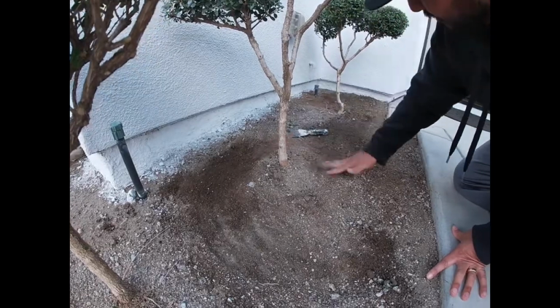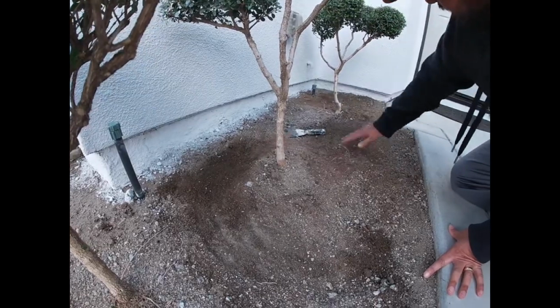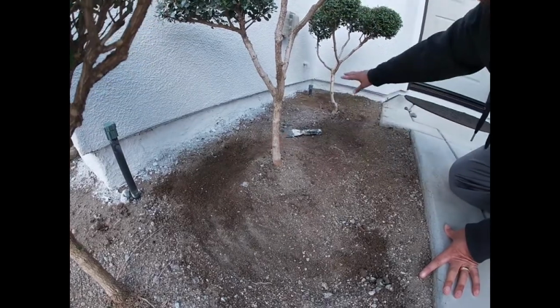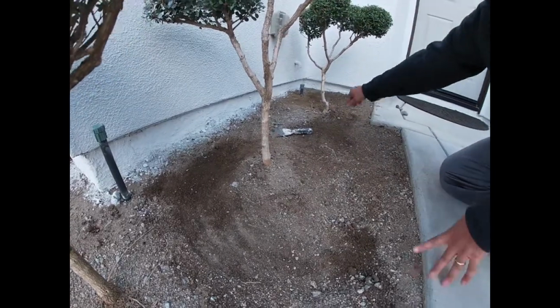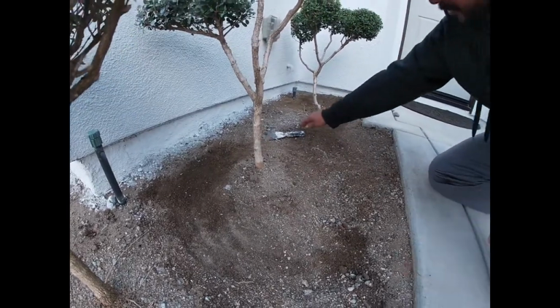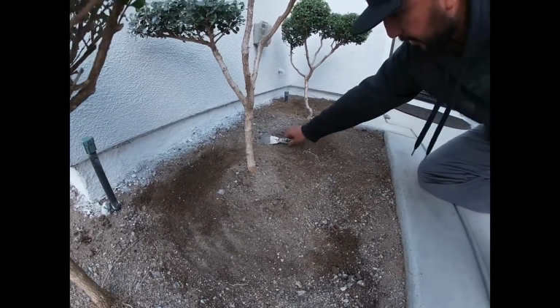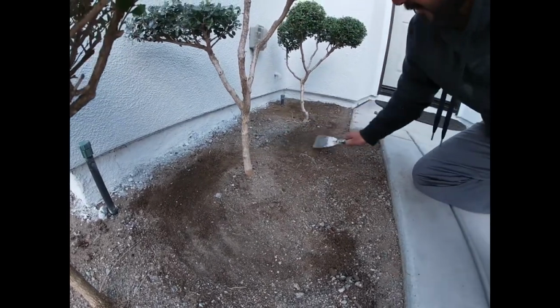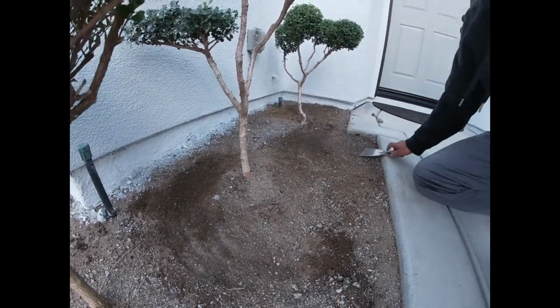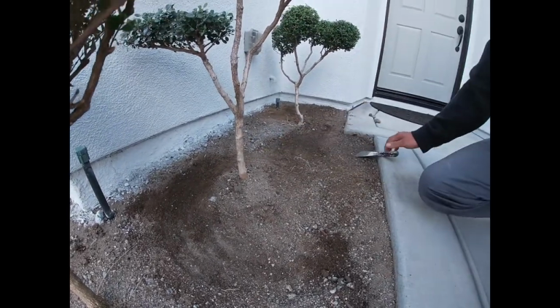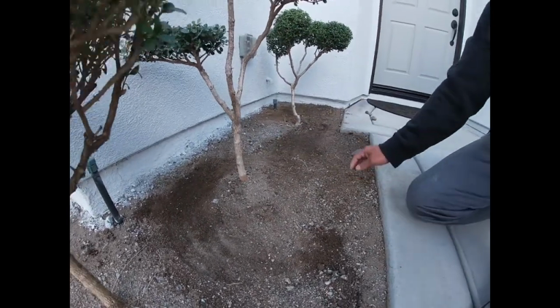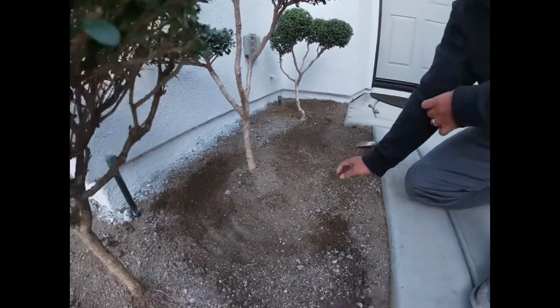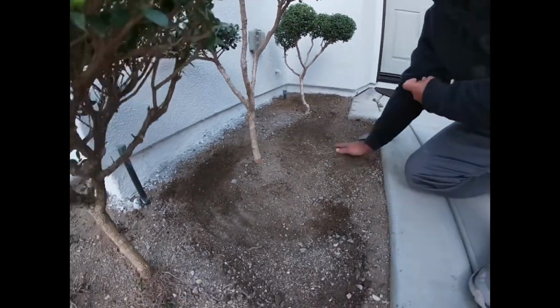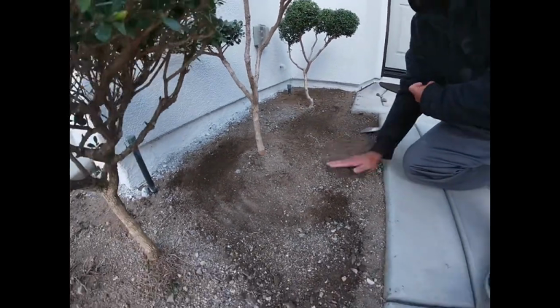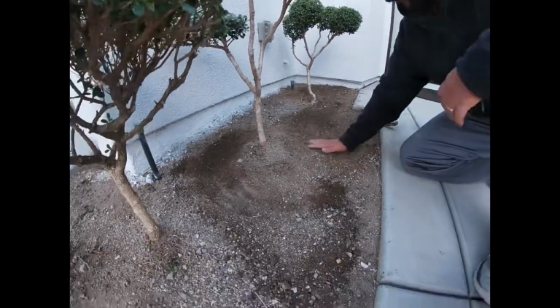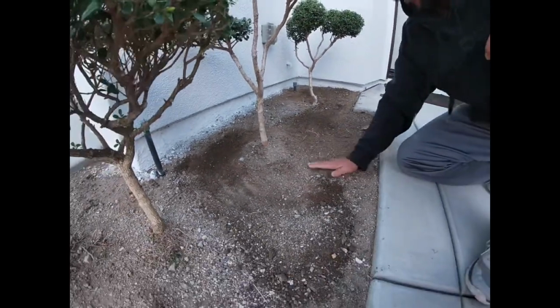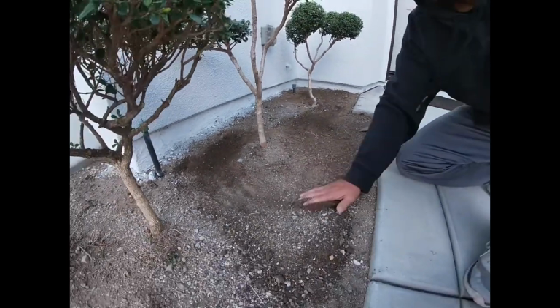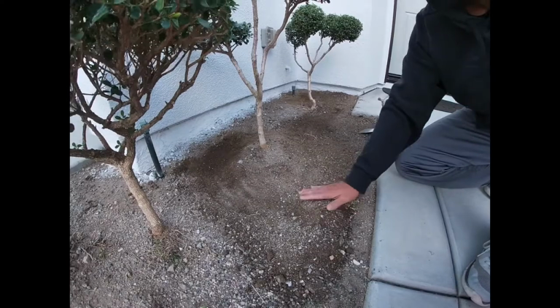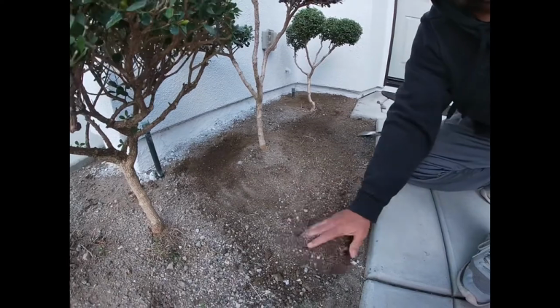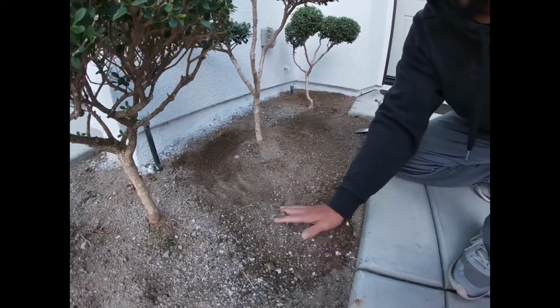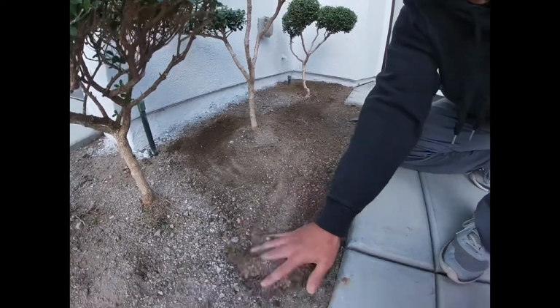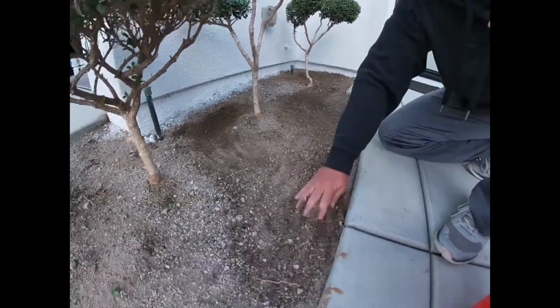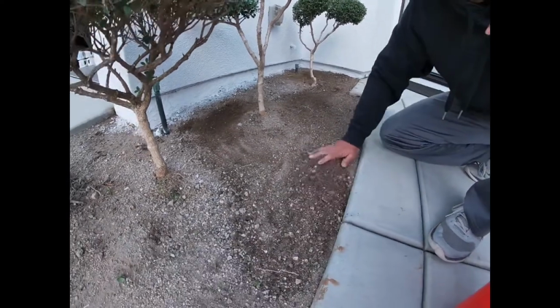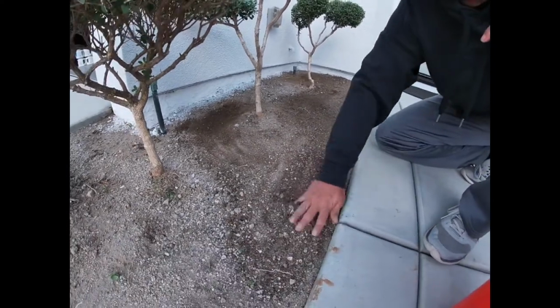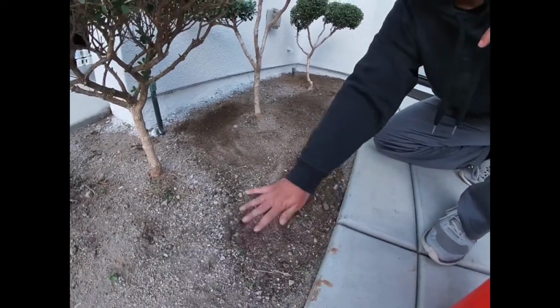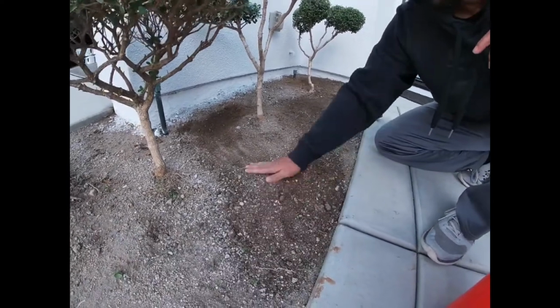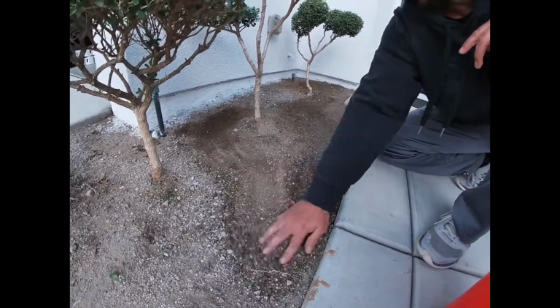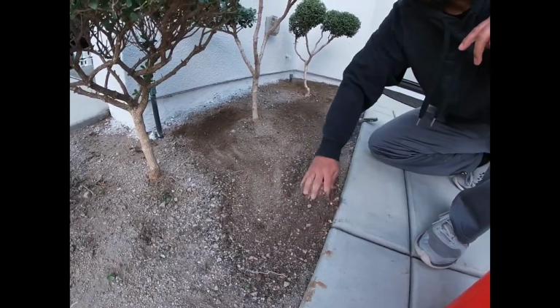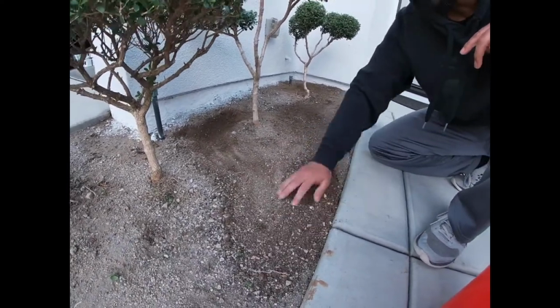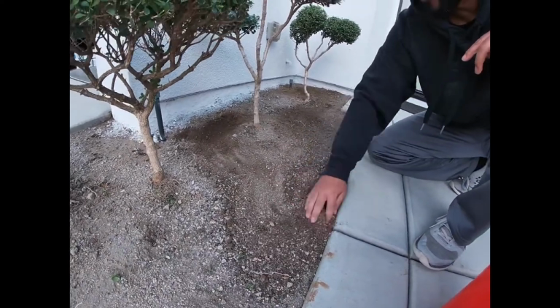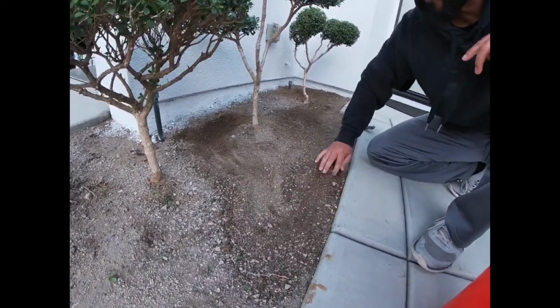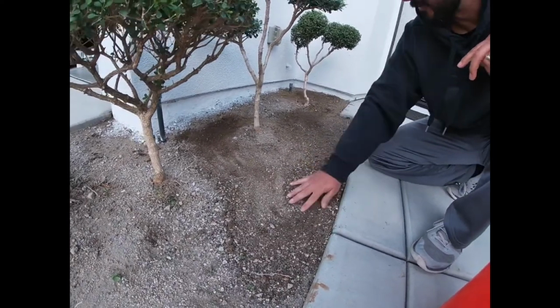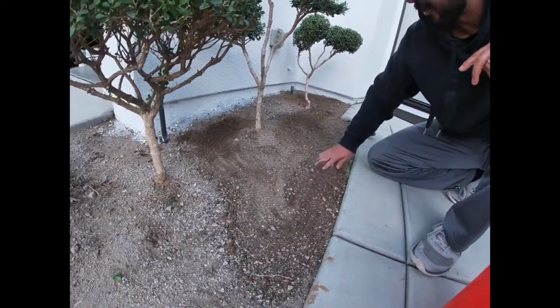I did the same up there. It's real subtle, but it'll help the water get to the roots of the shrubs.